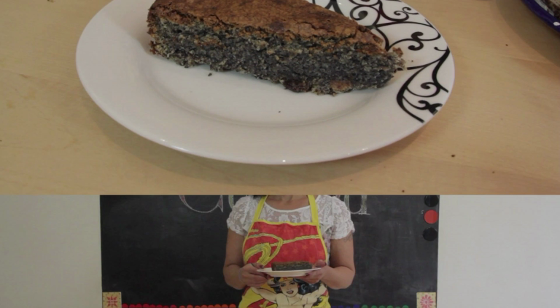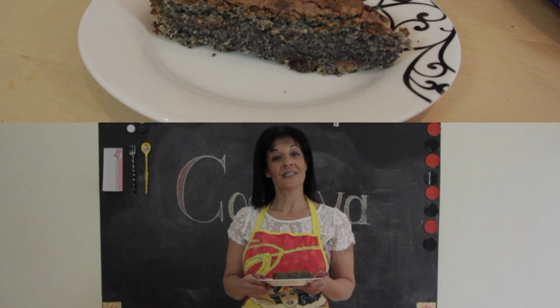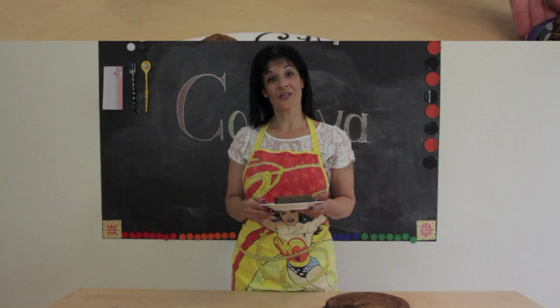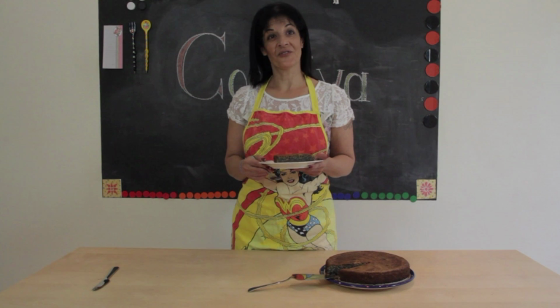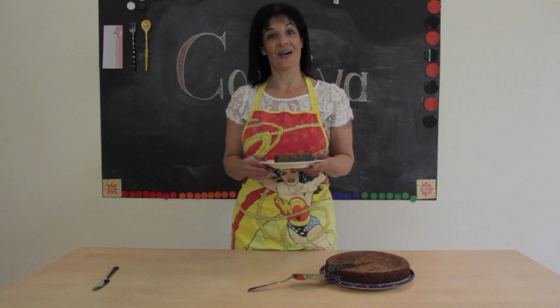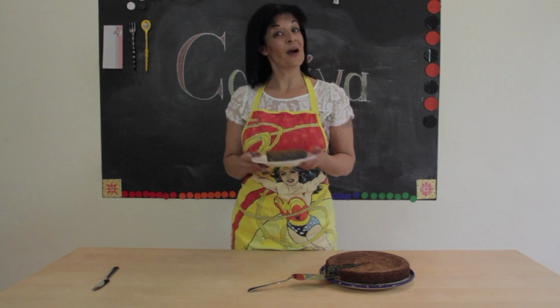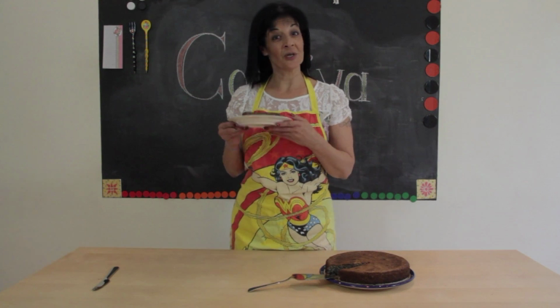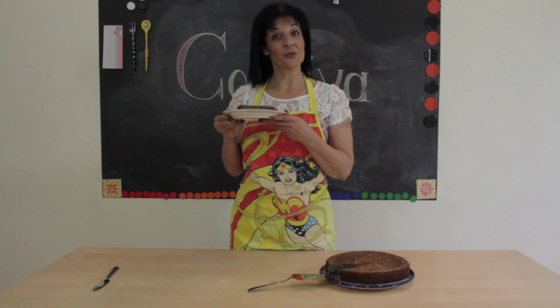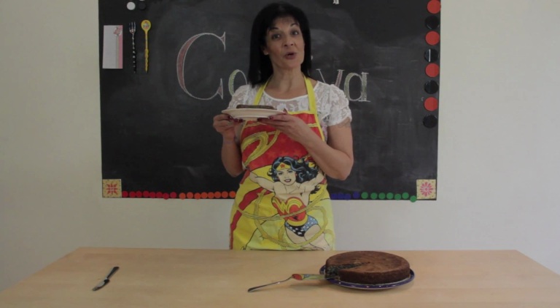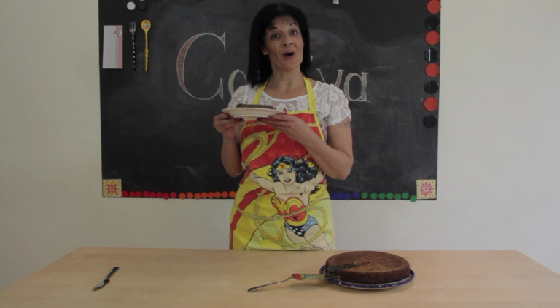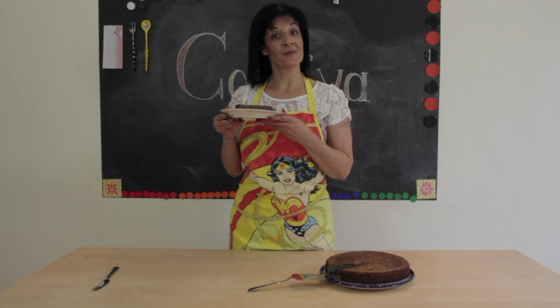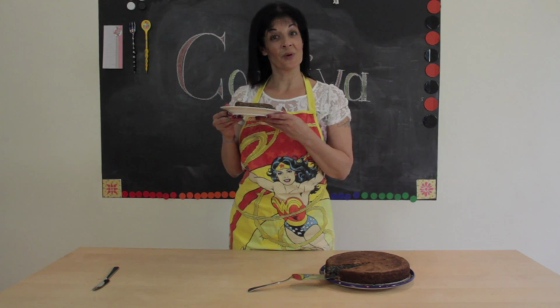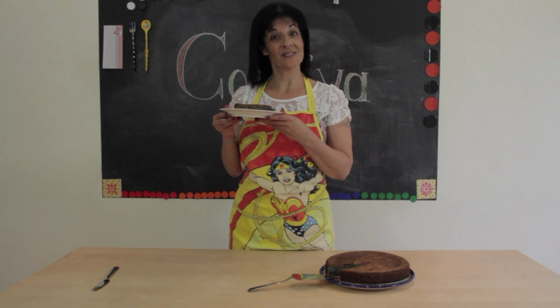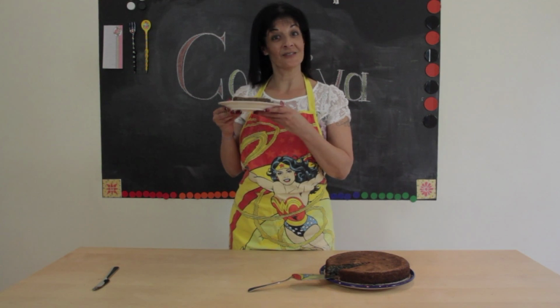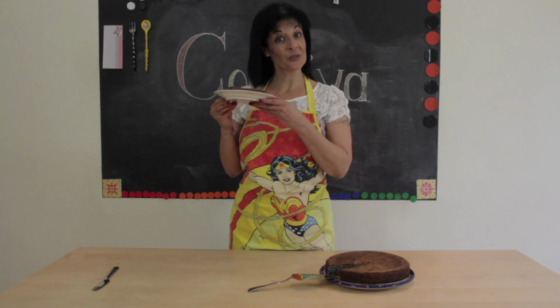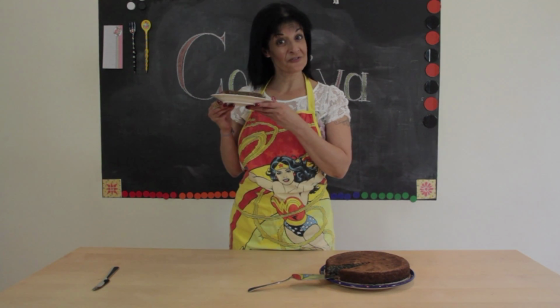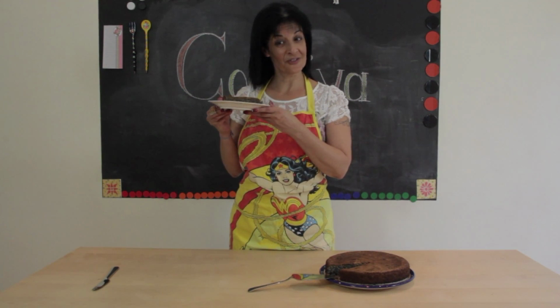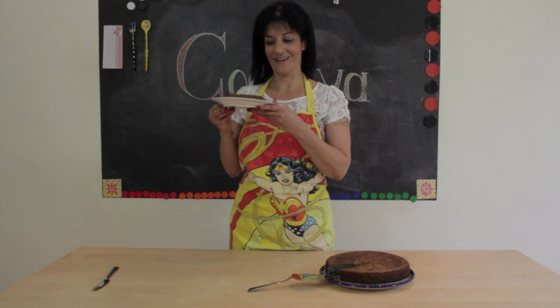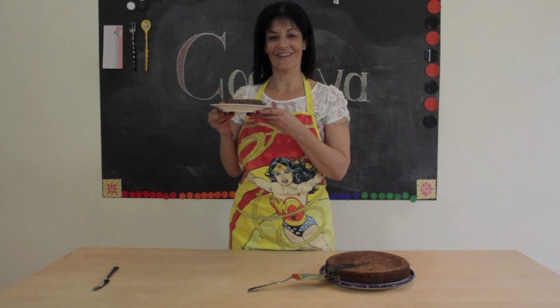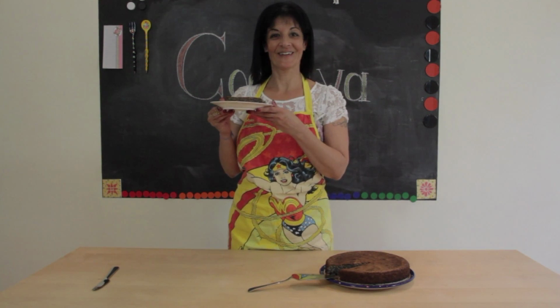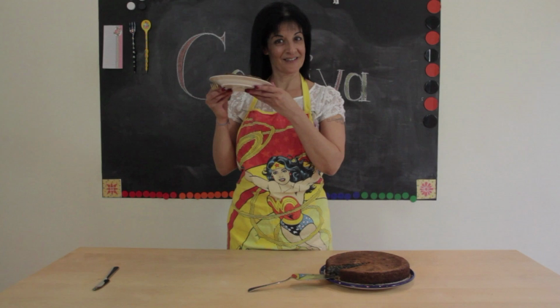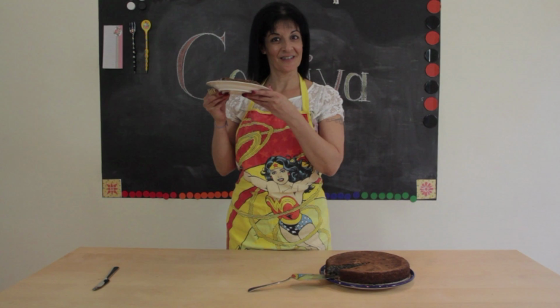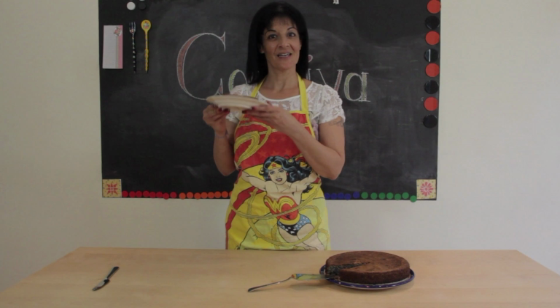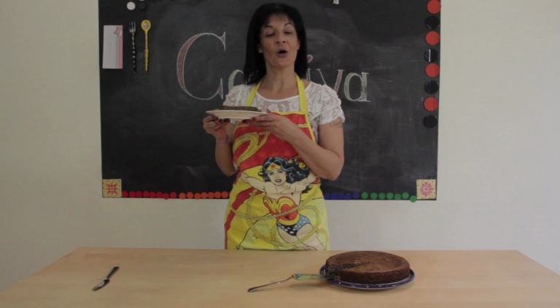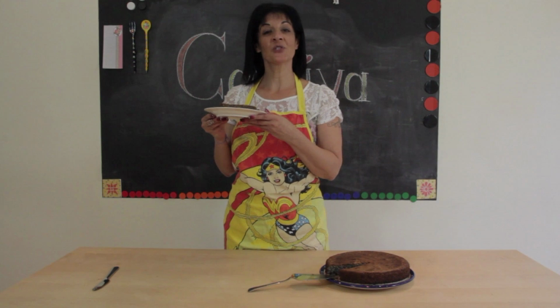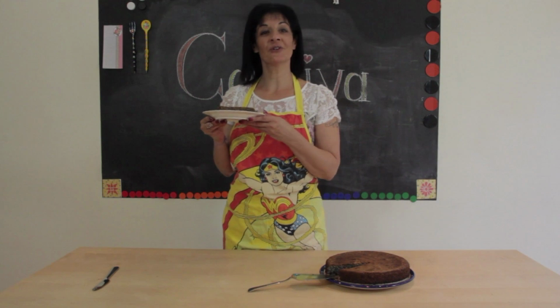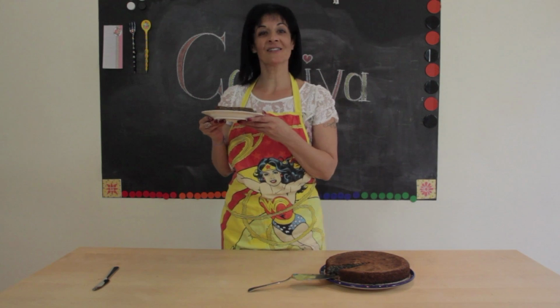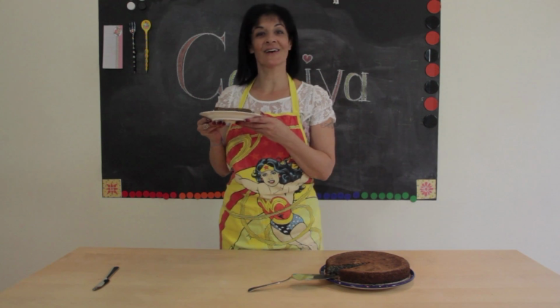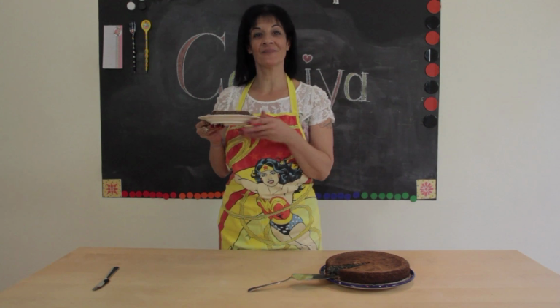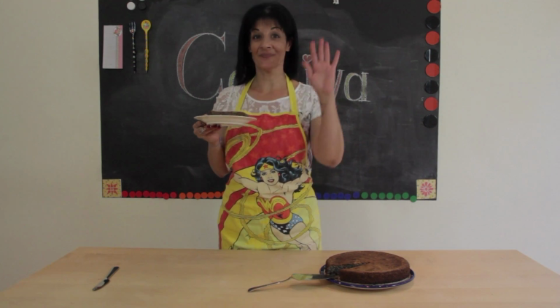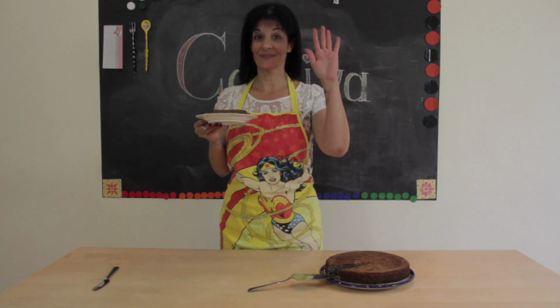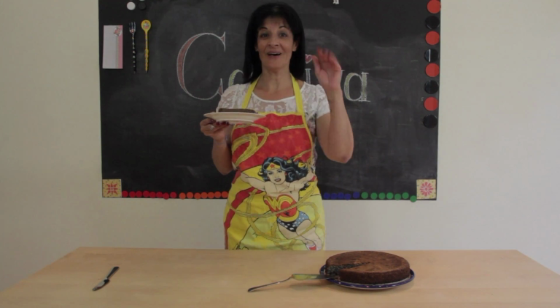This is all for now. I am going to enjoy my gluten-free poppy seed cake. Hope to see you next time. Bye.